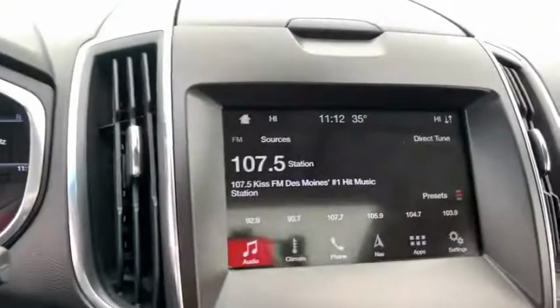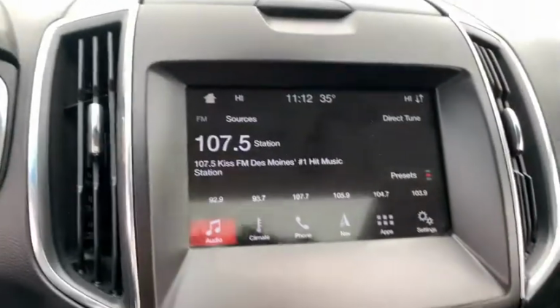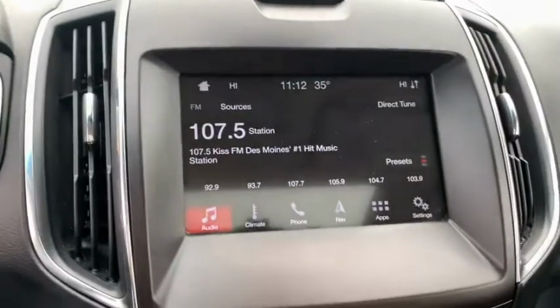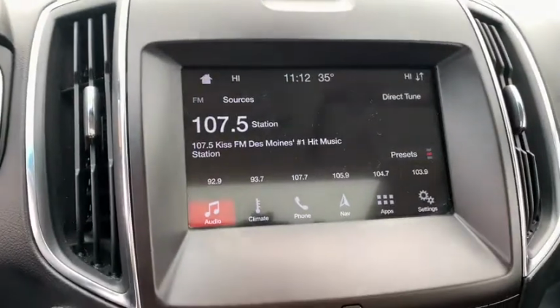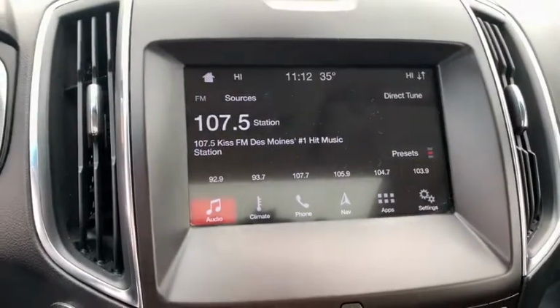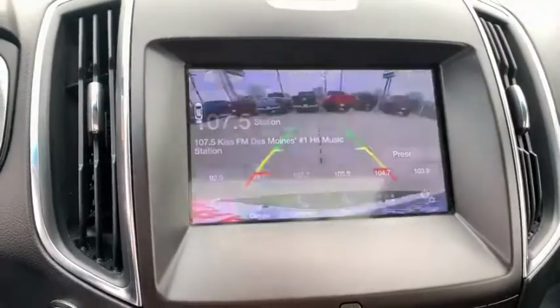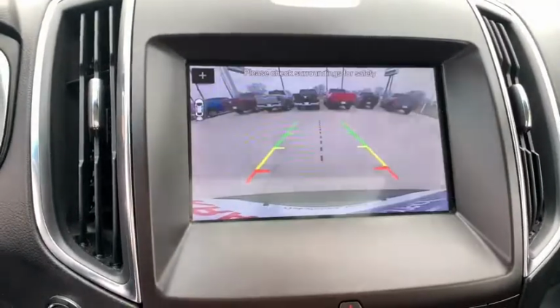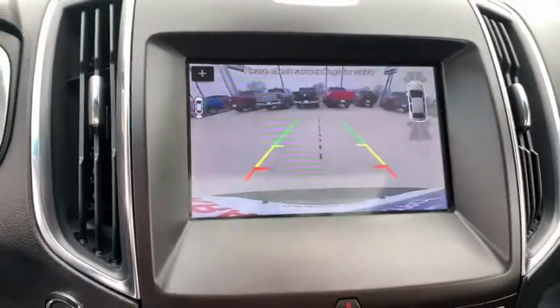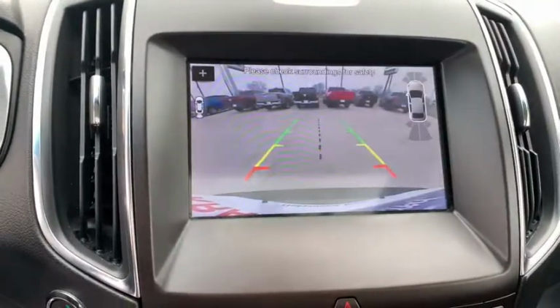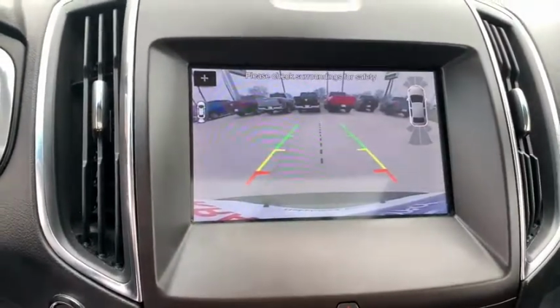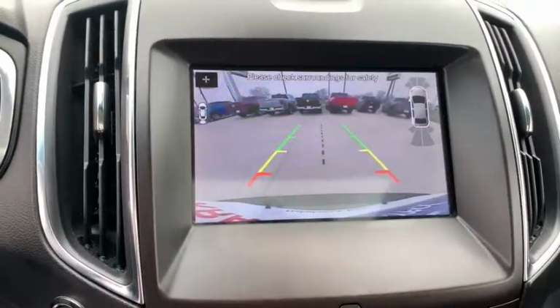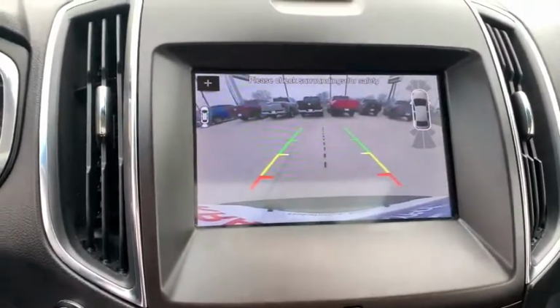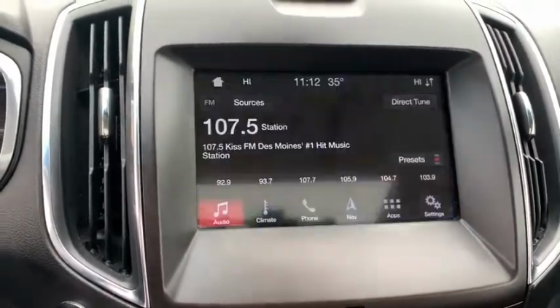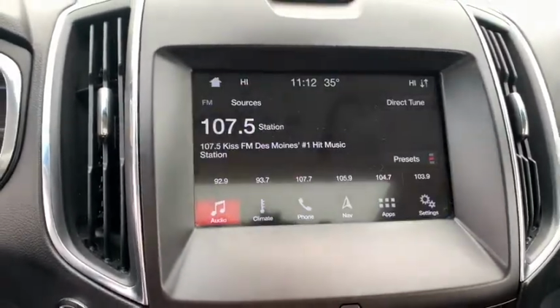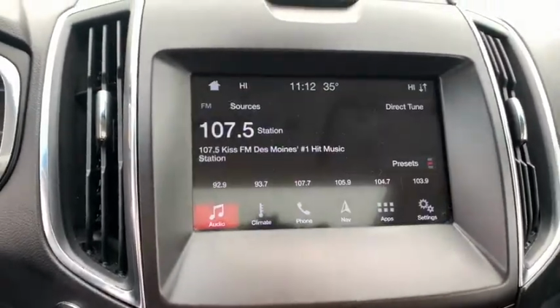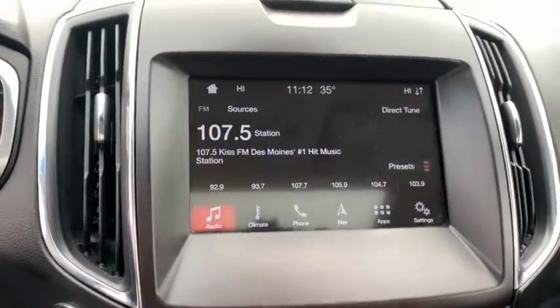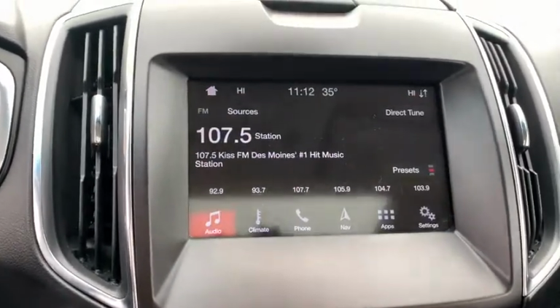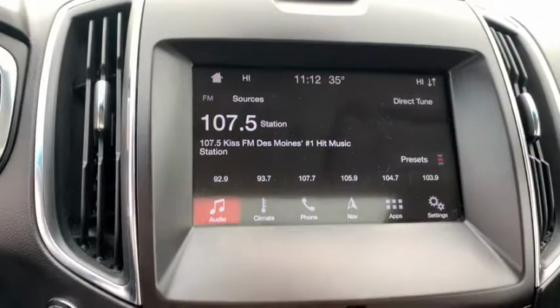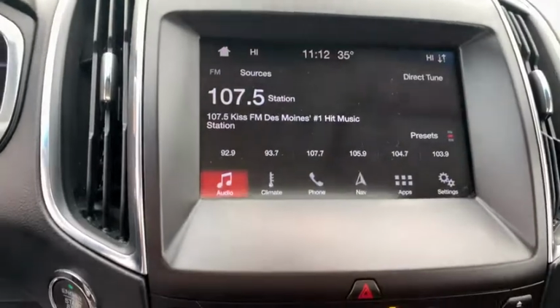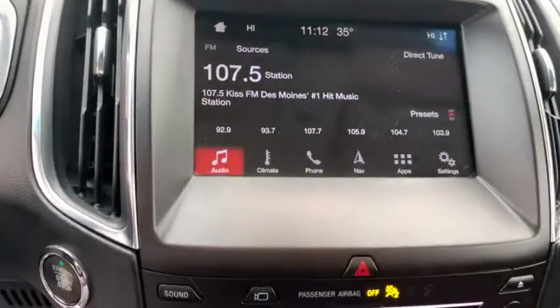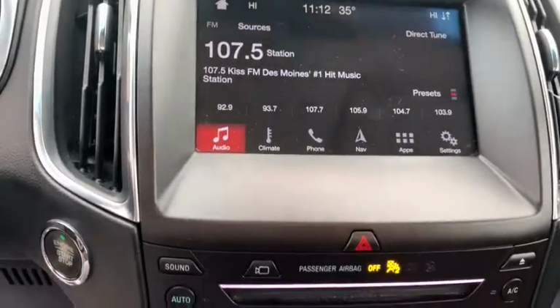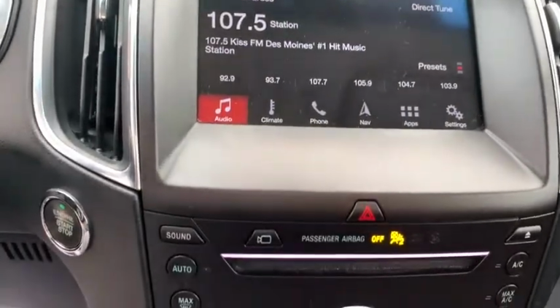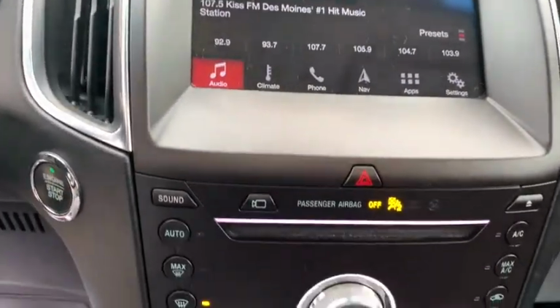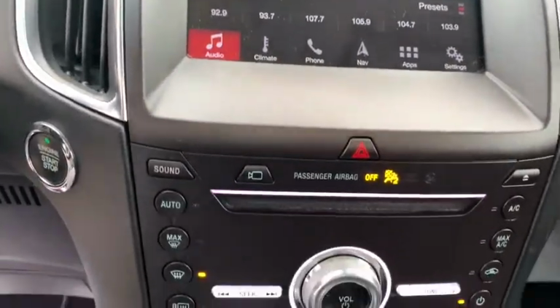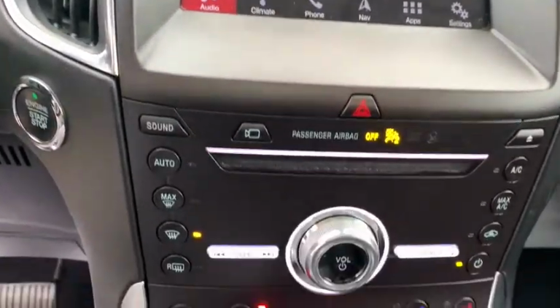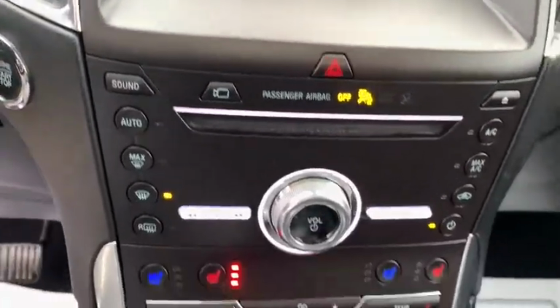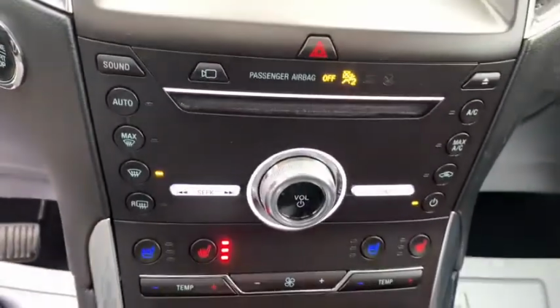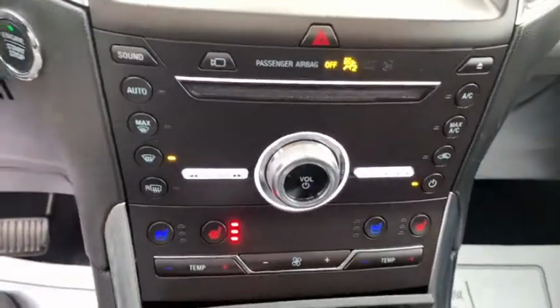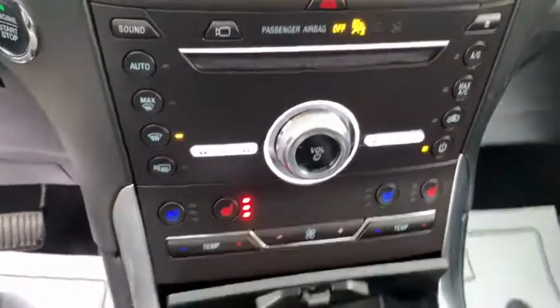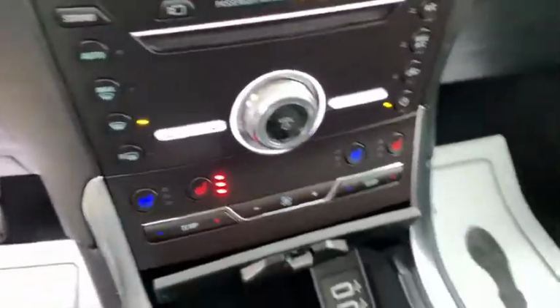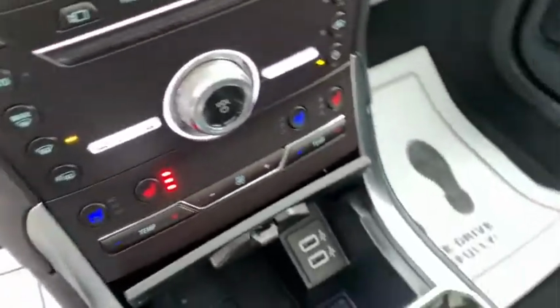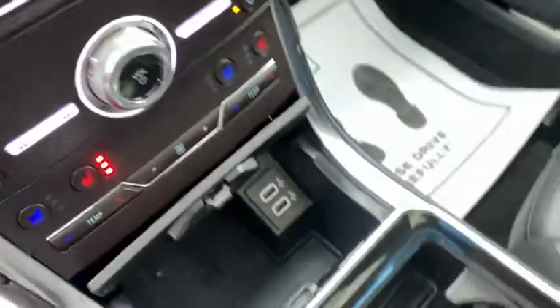Fog light, trip computer, heated front seat, power windows, compass, rear window defroster, security system, electronic stability control.